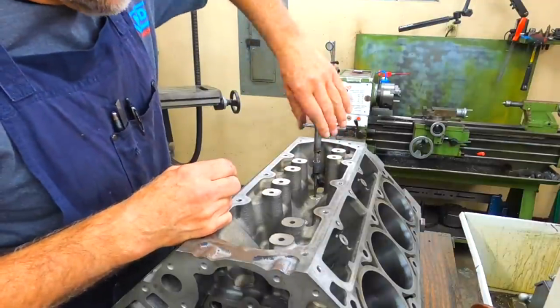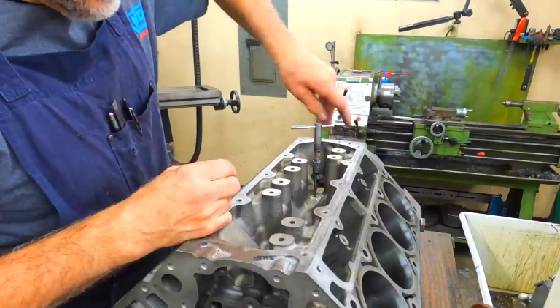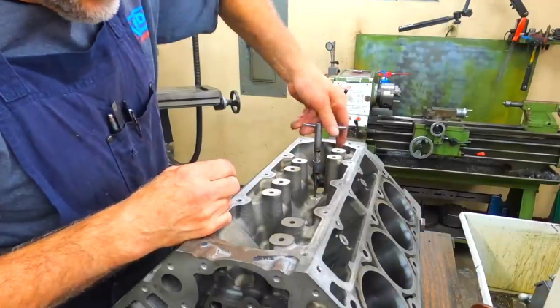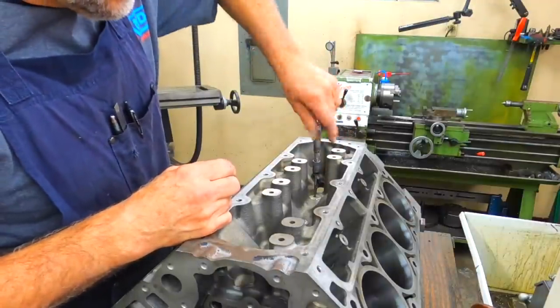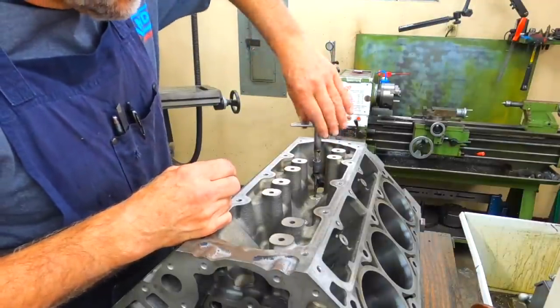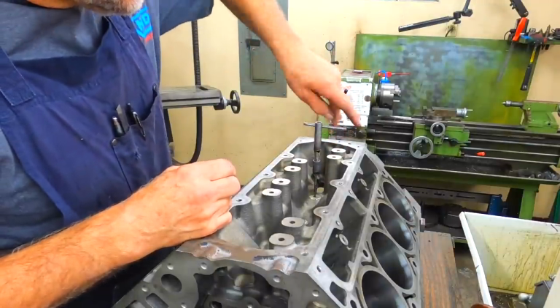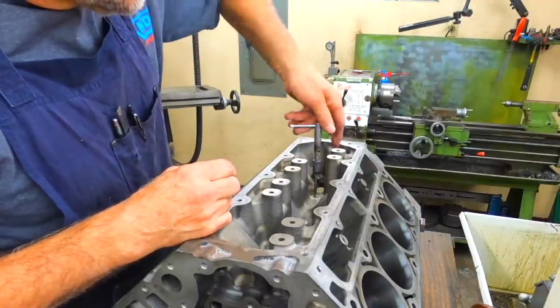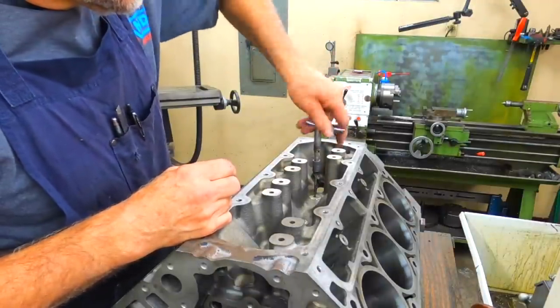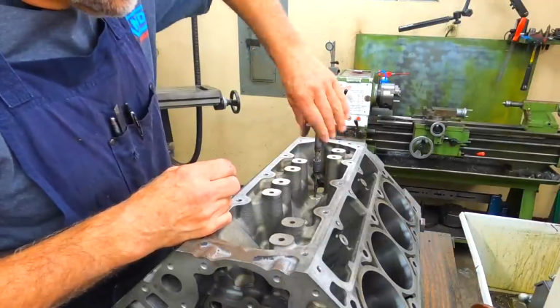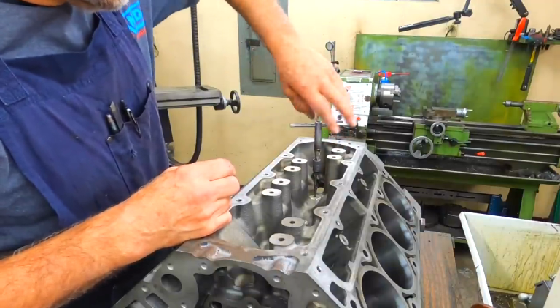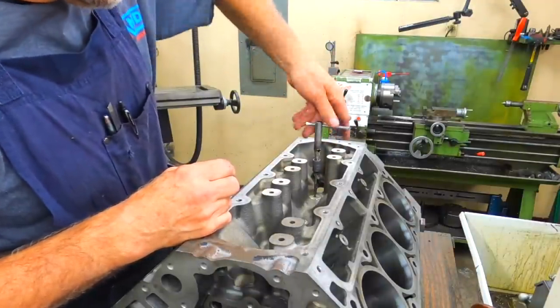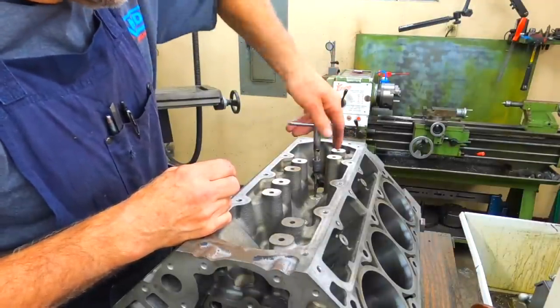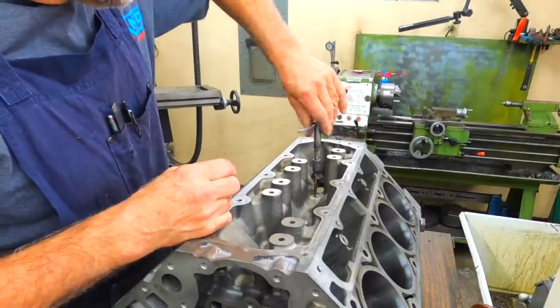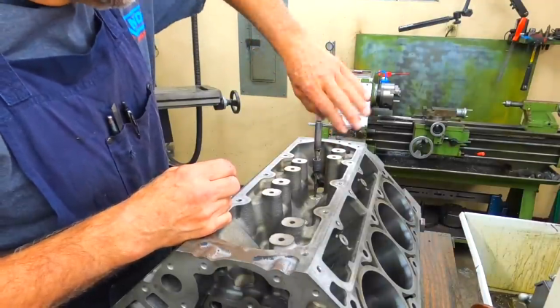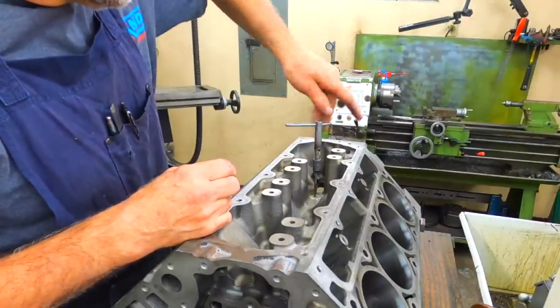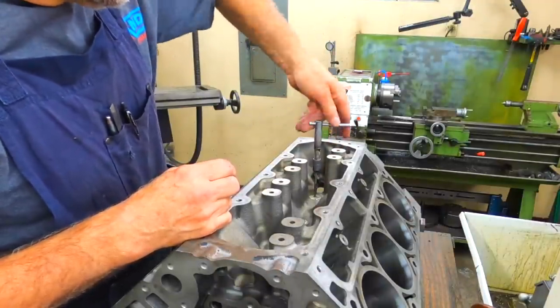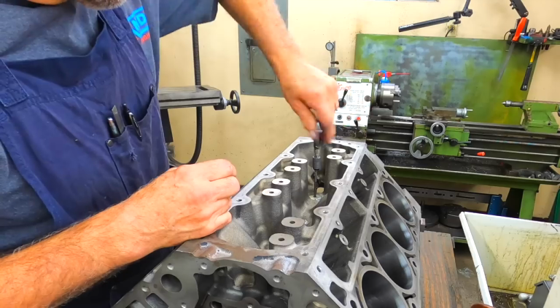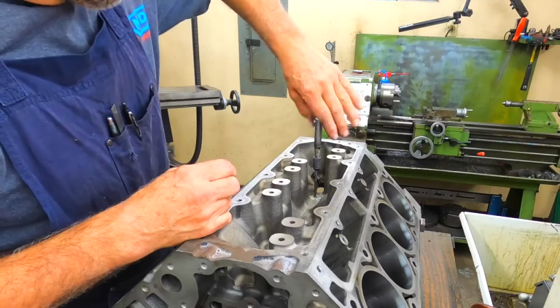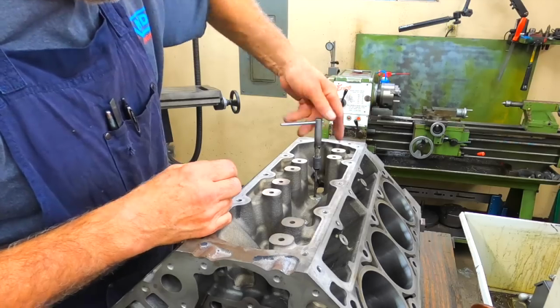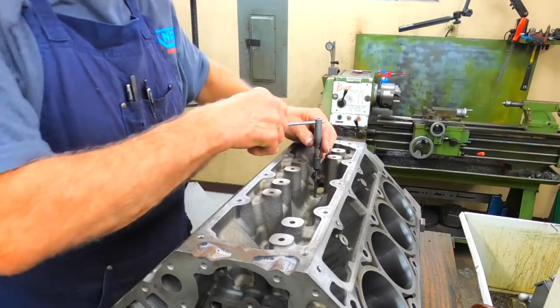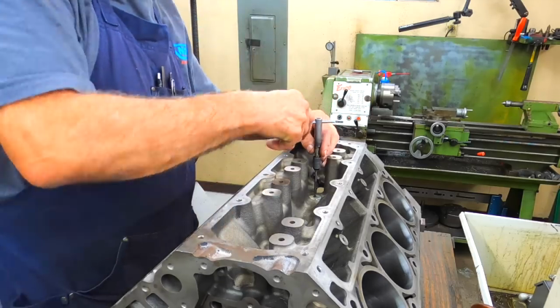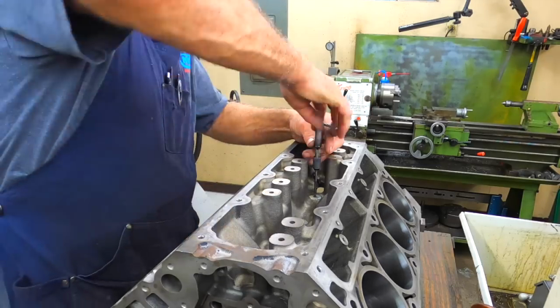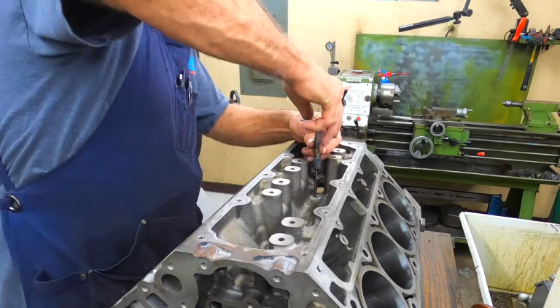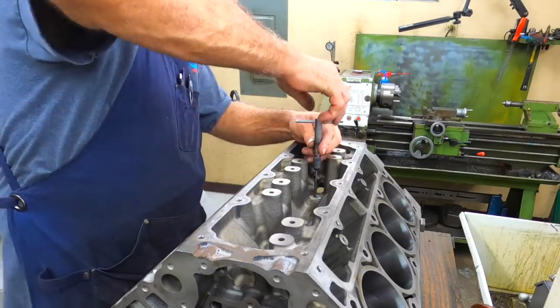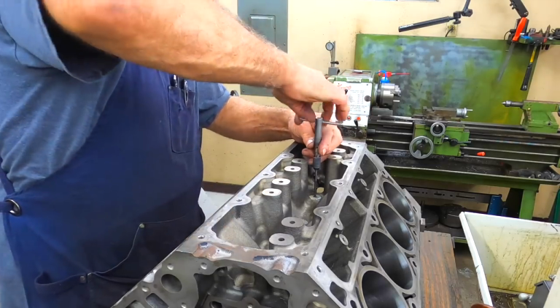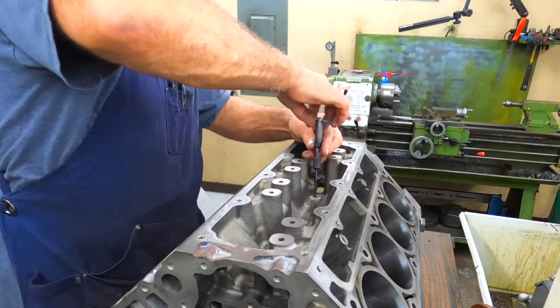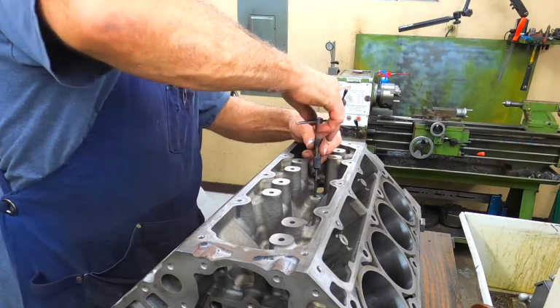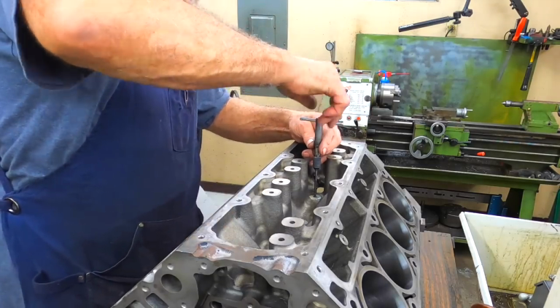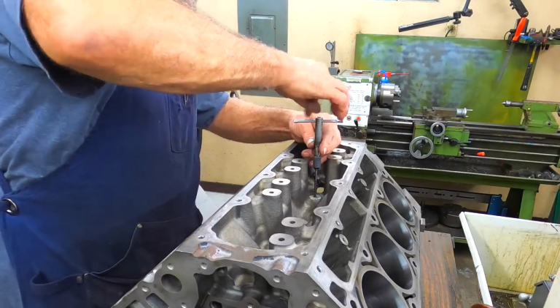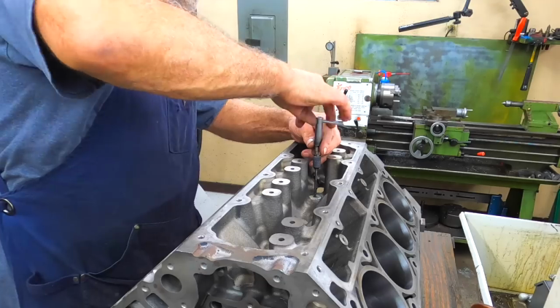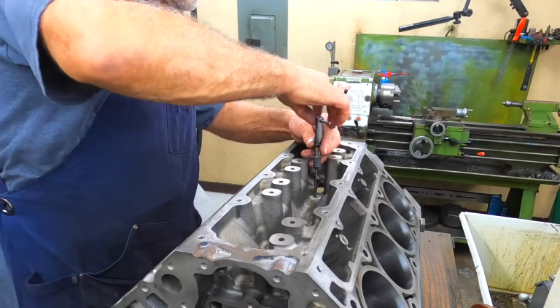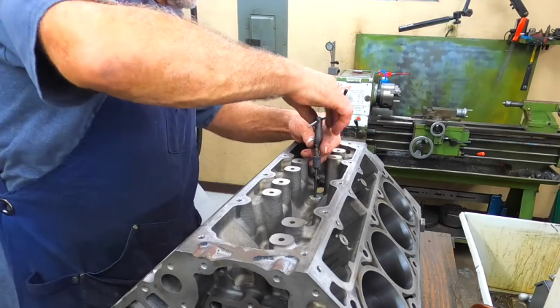And that is the three center cam bearings done. I will show you how to do the end cam bearings.